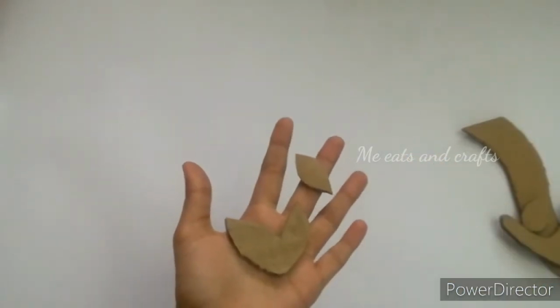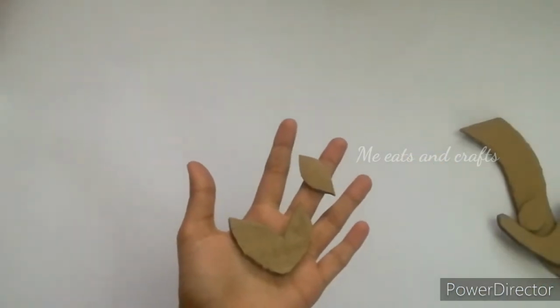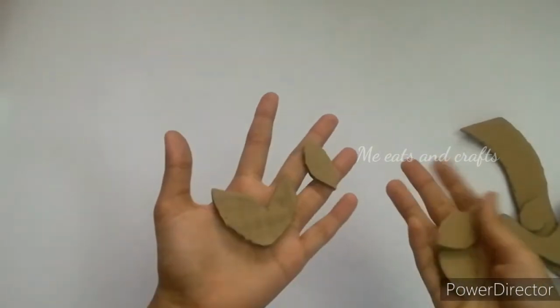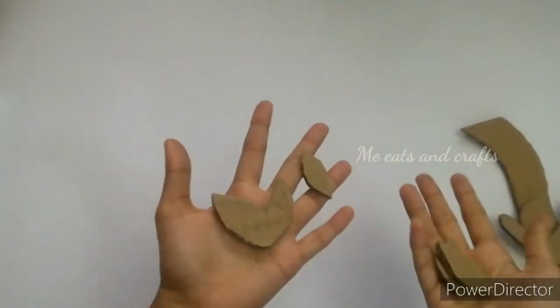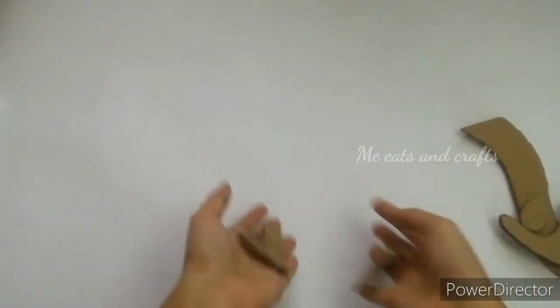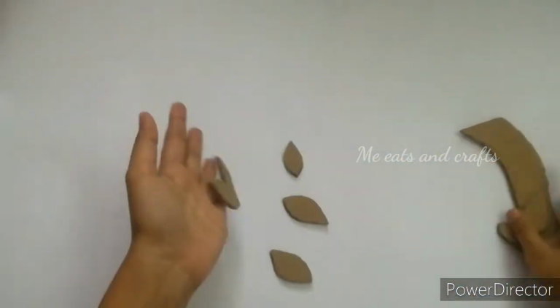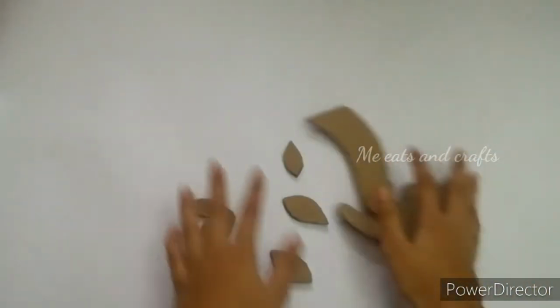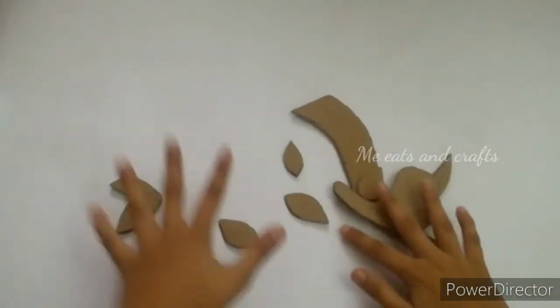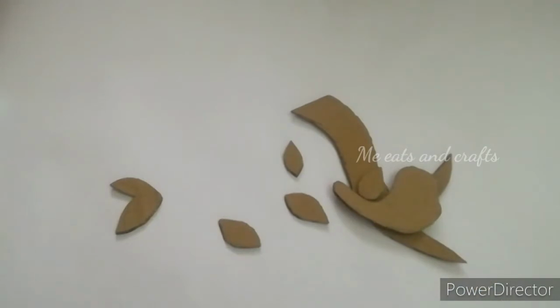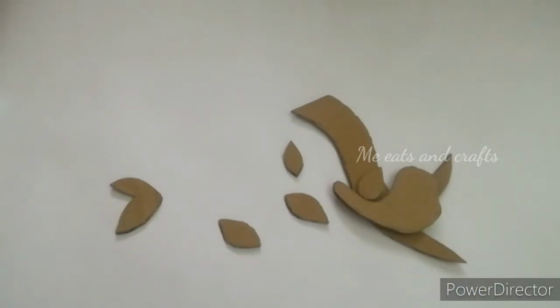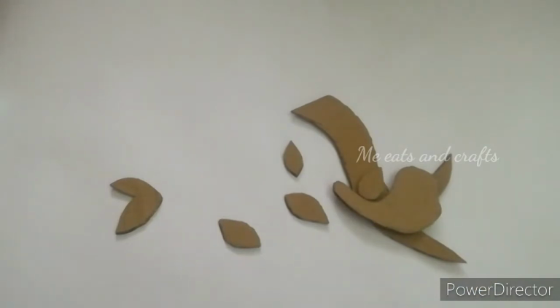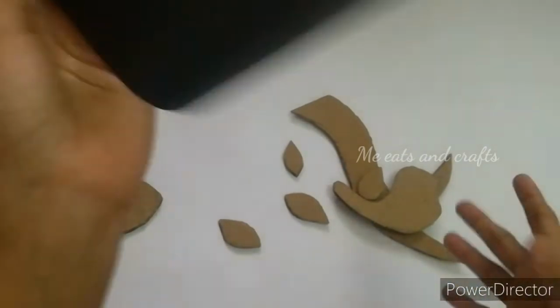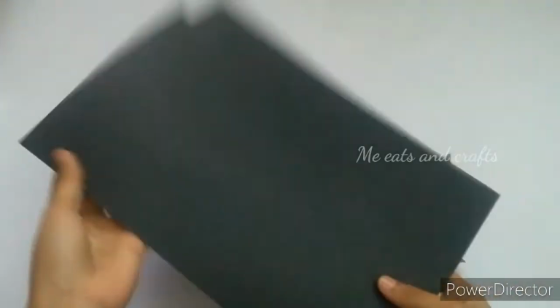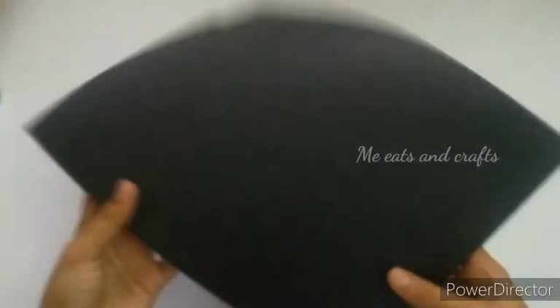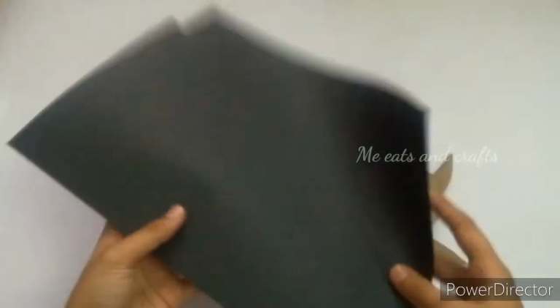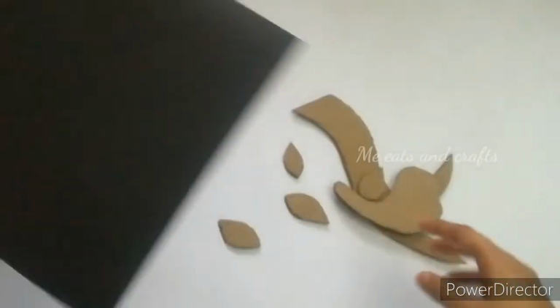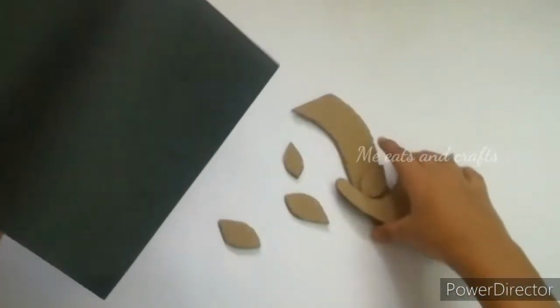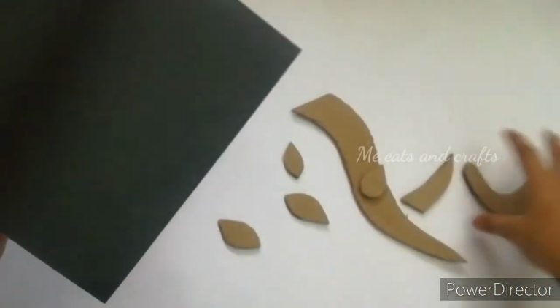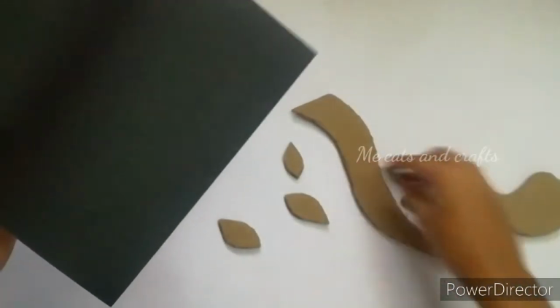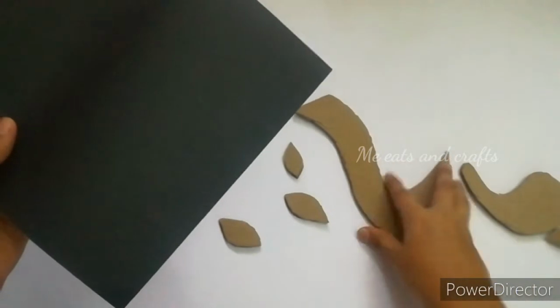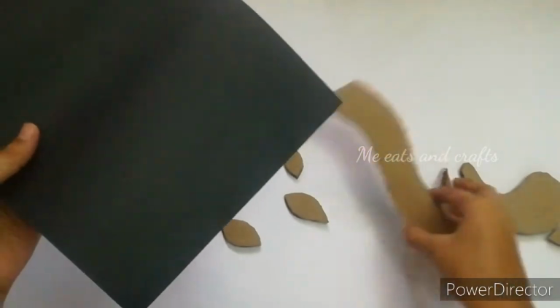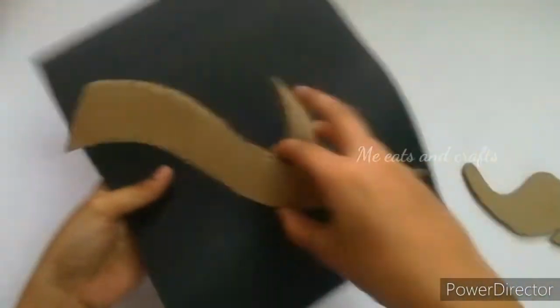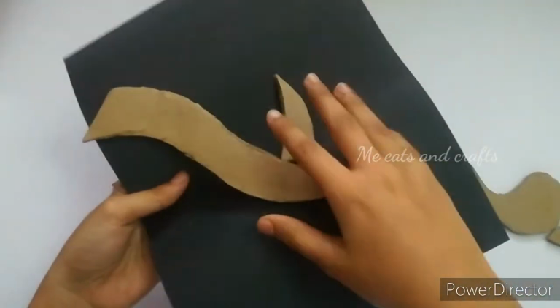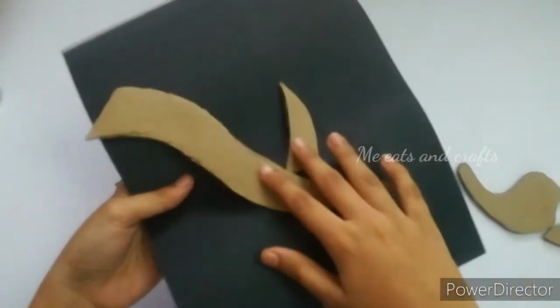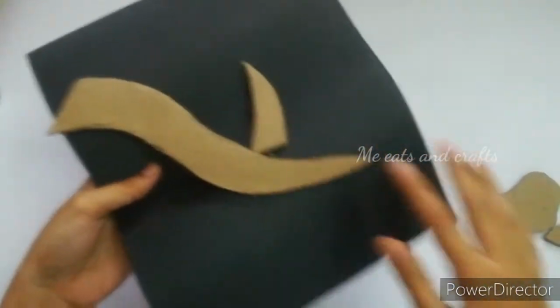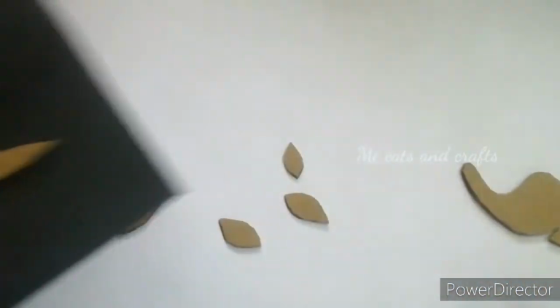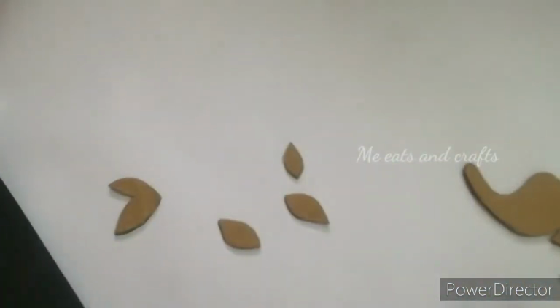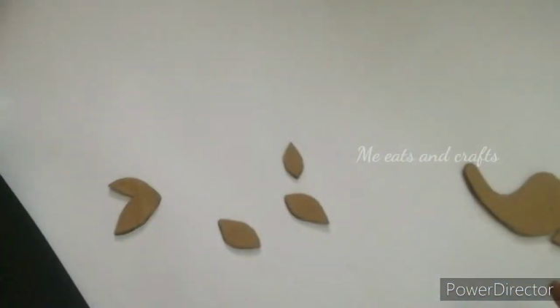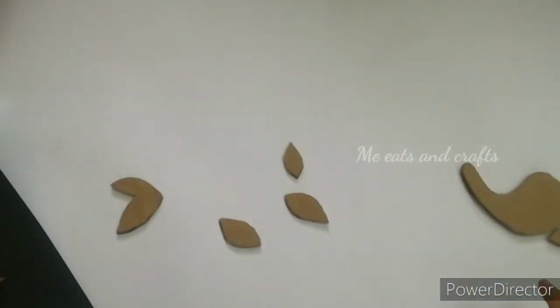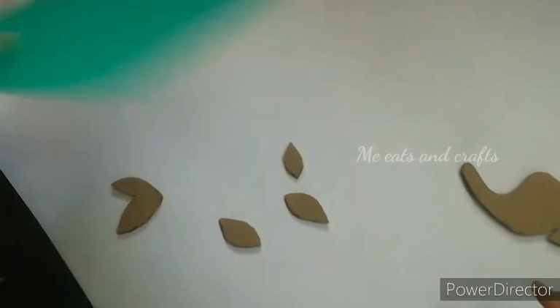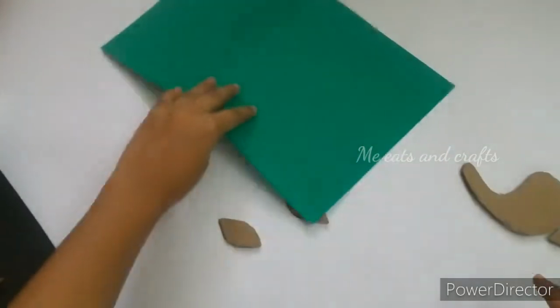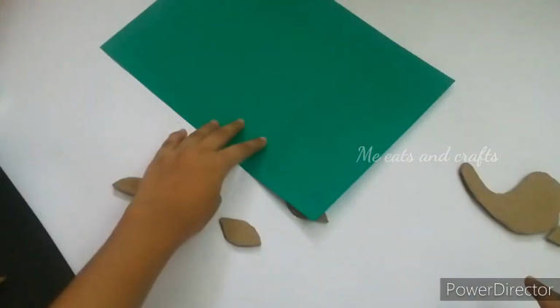We have made a black paper. Make a colour paper. We have used a grey paper. We have made a green paper. You have made a cup of paper. The black paper is used. You have made some green paper.